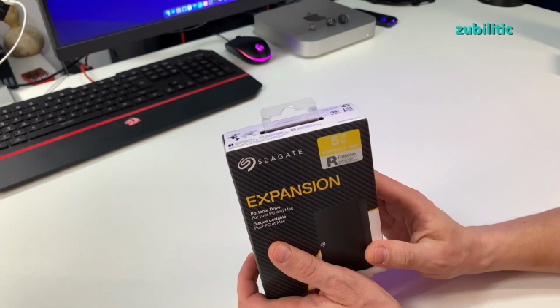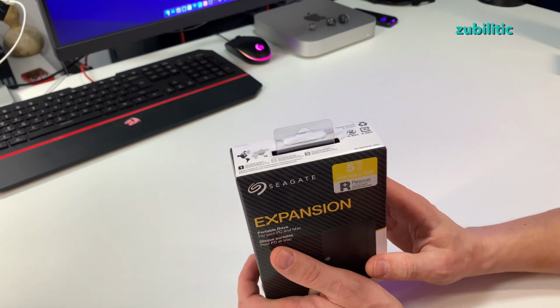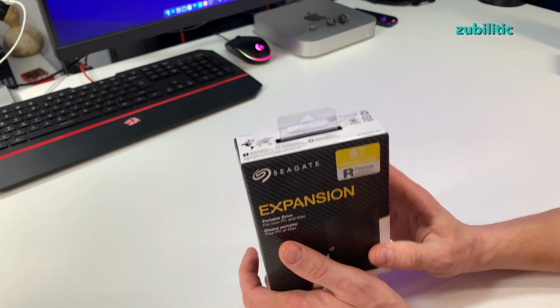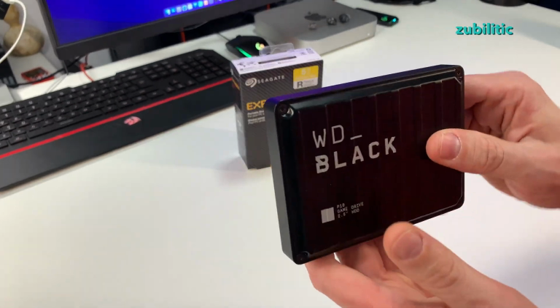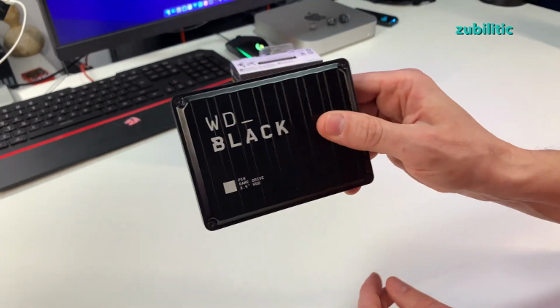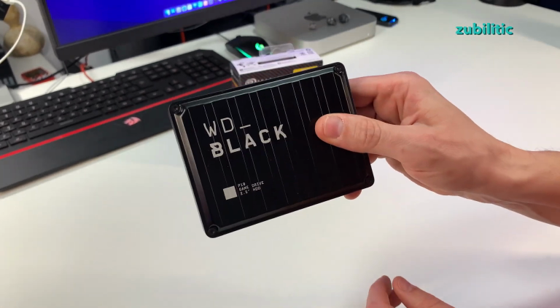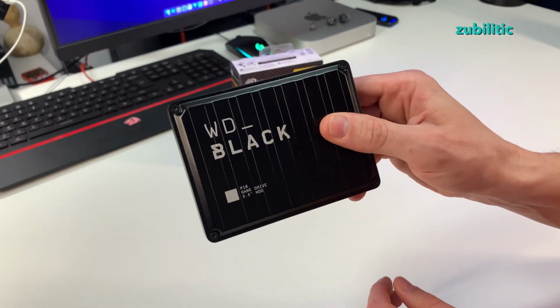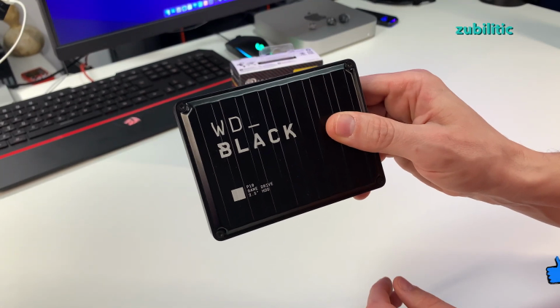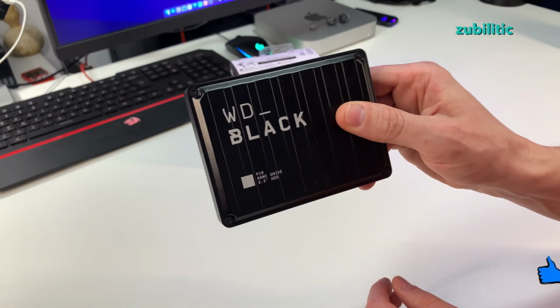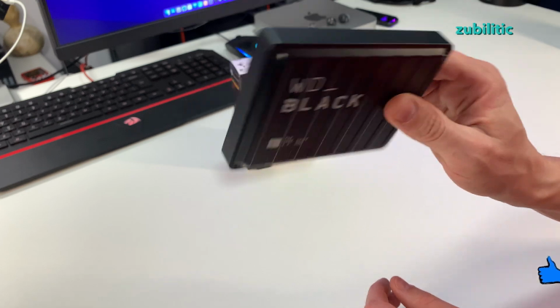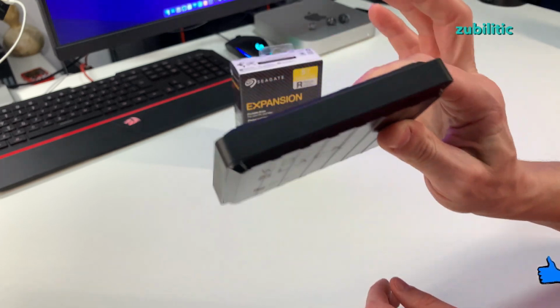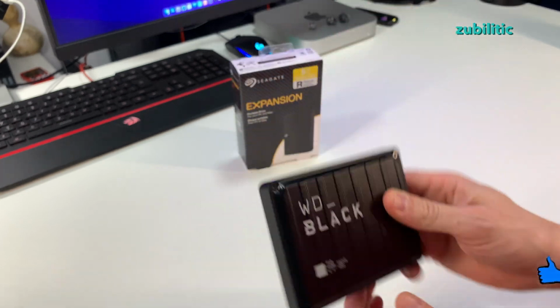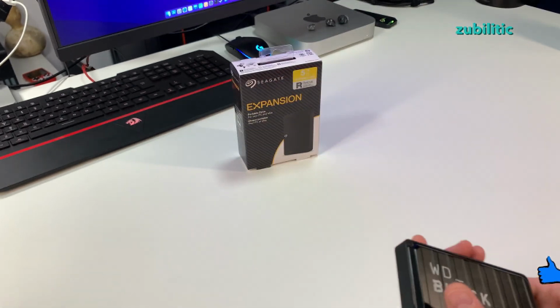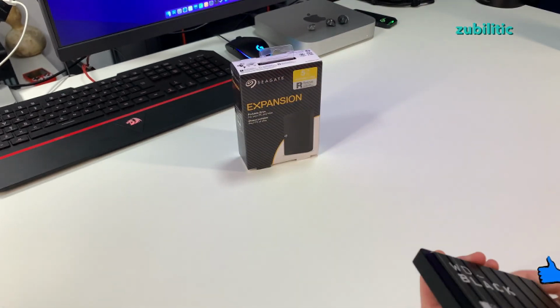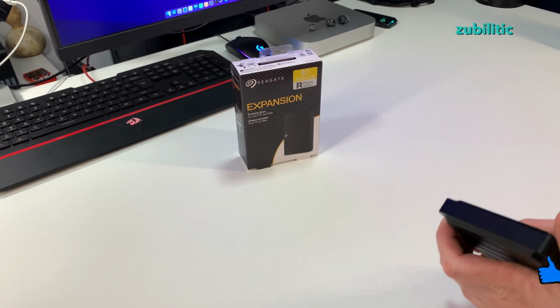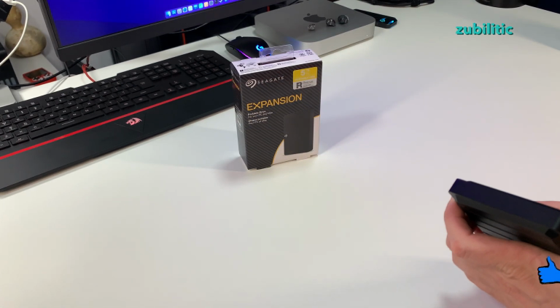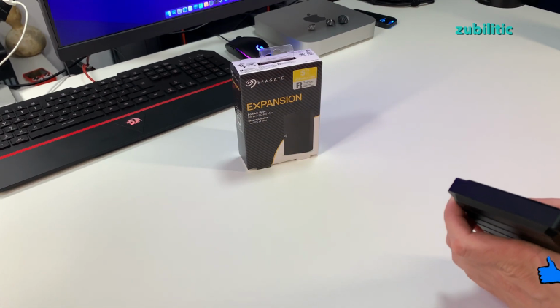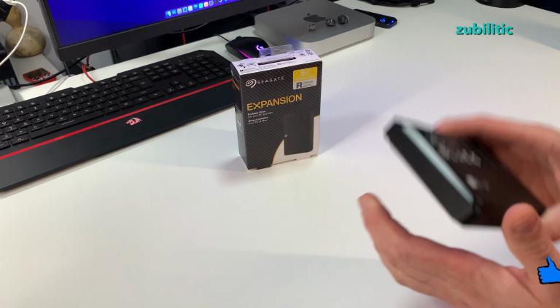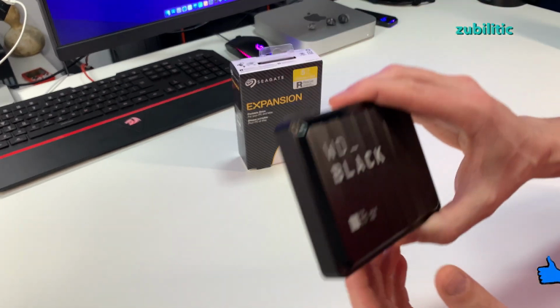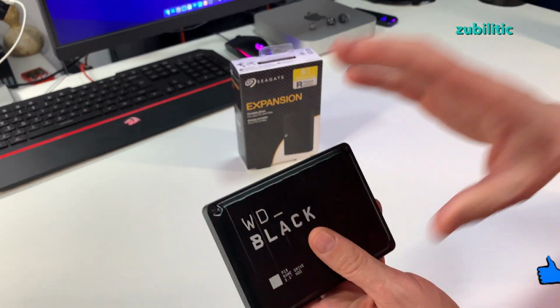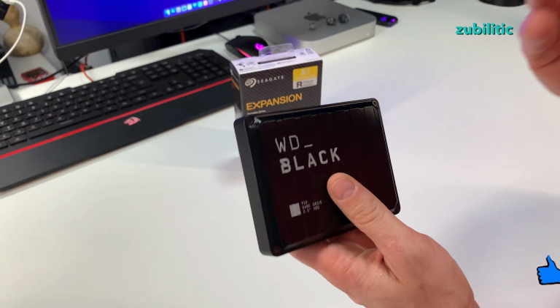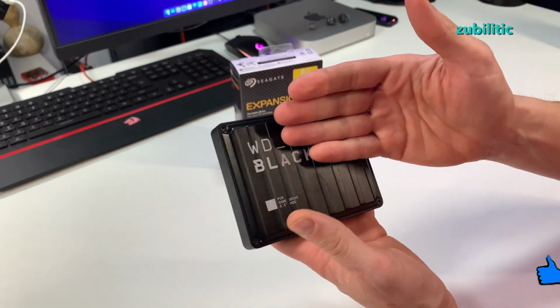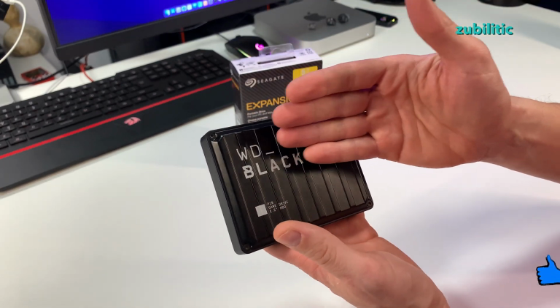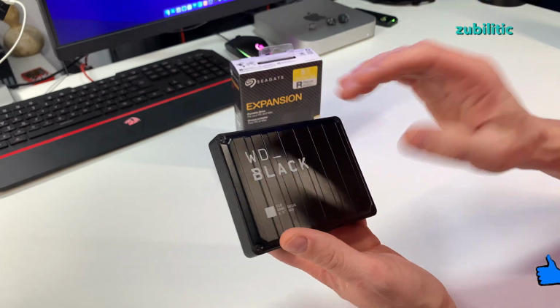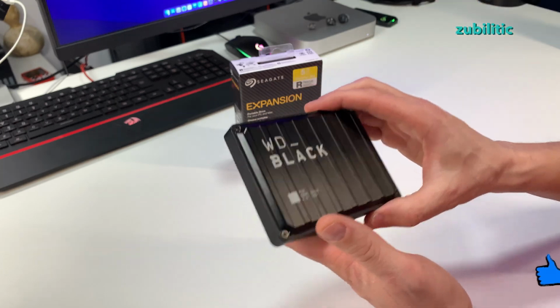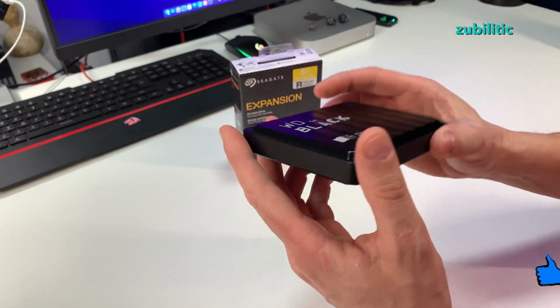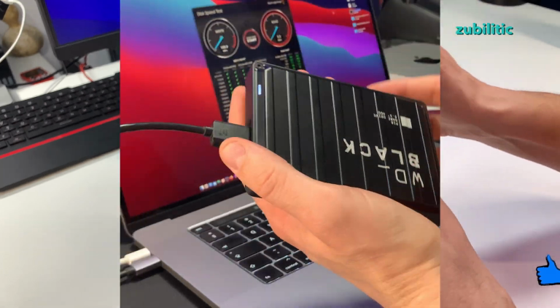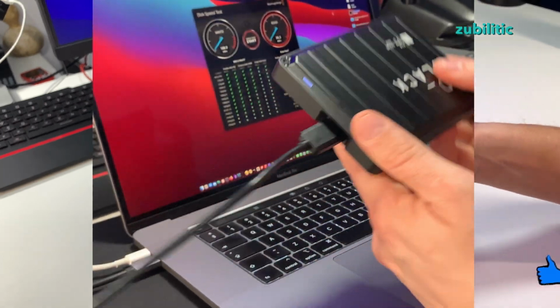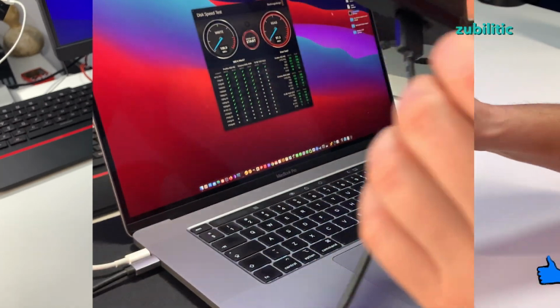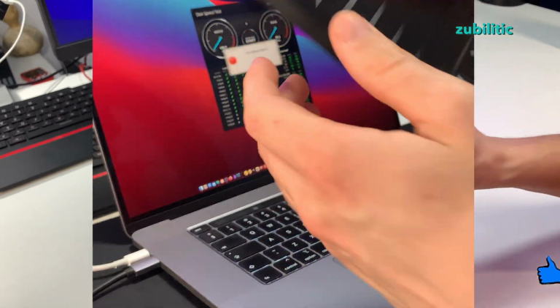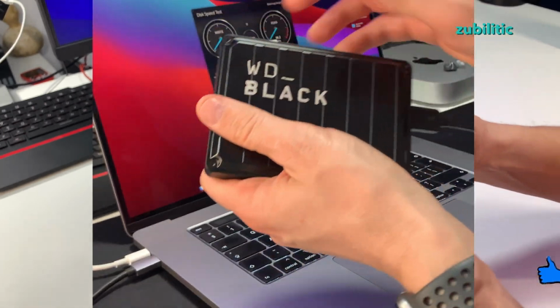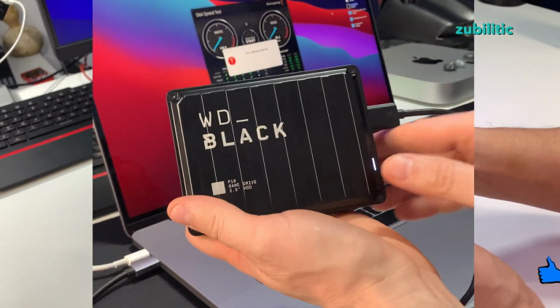I am replacing this WD Black — you must see my video why. I'll tell you: it is too sensitive to movement; you gently move it and it gets disconnected.